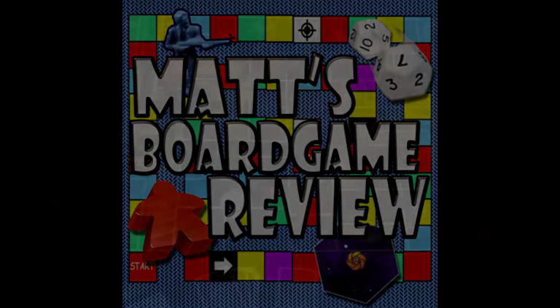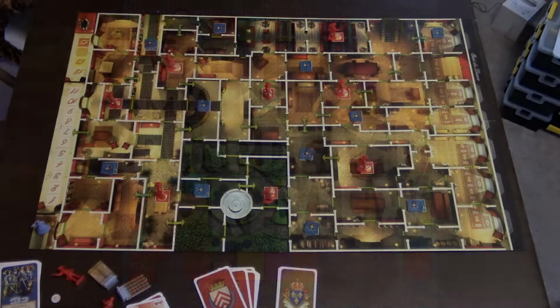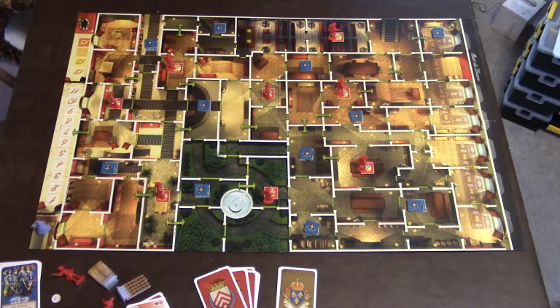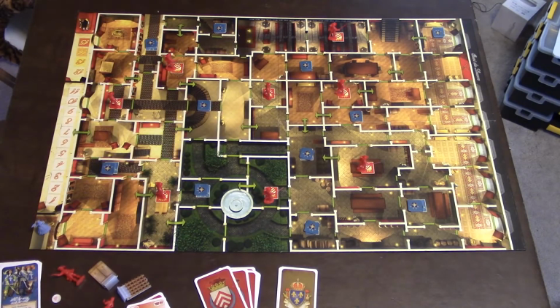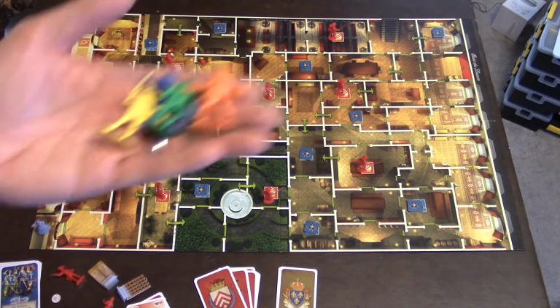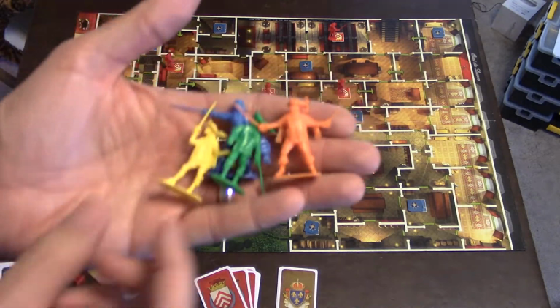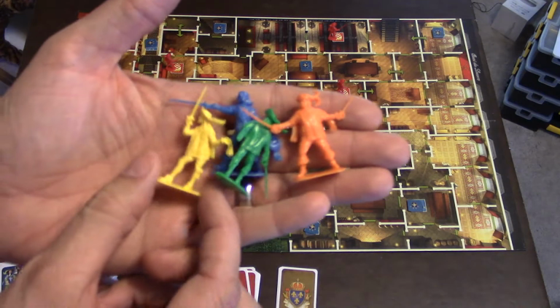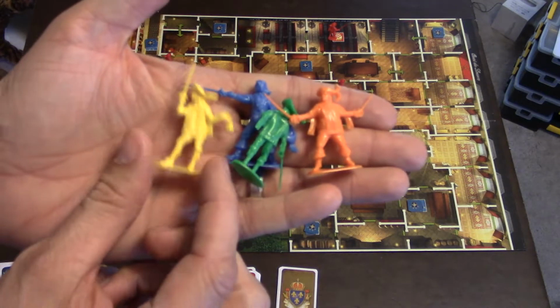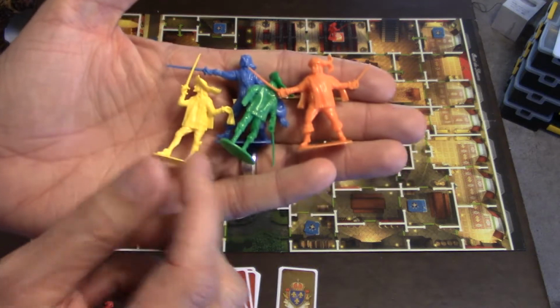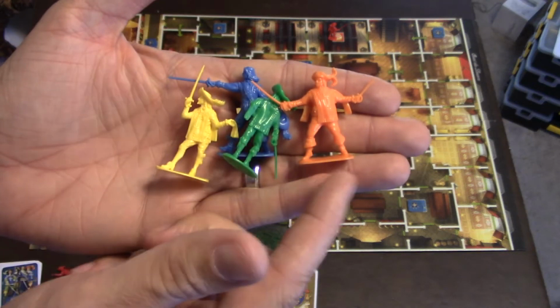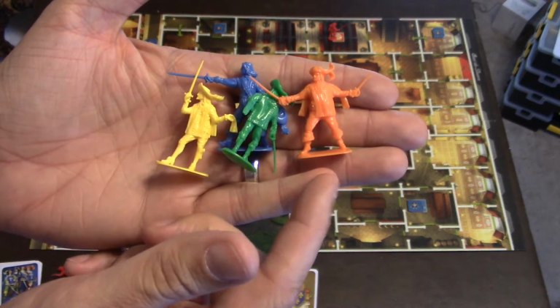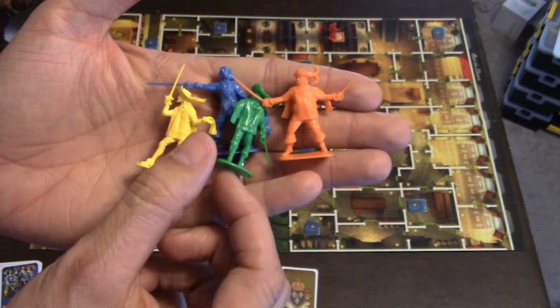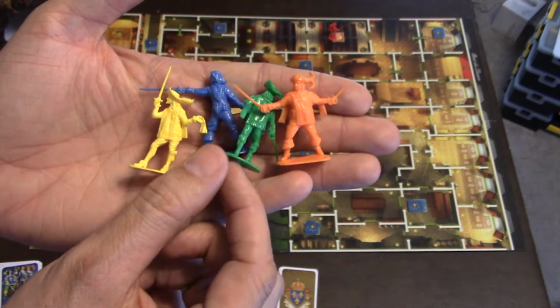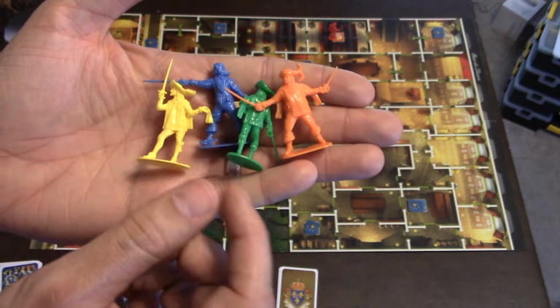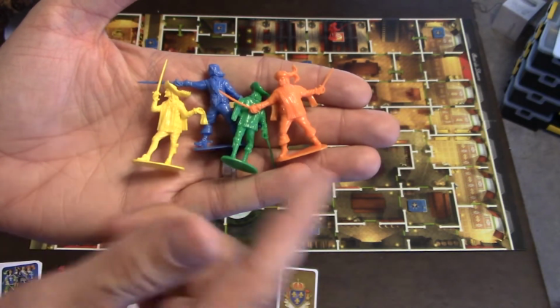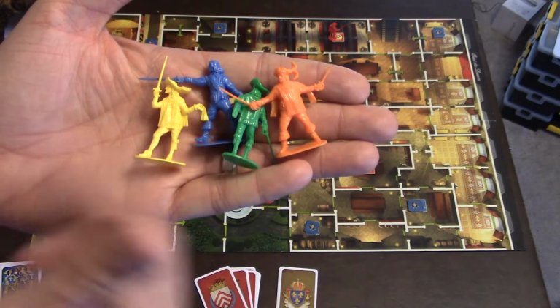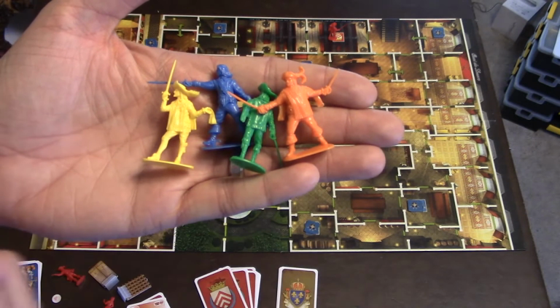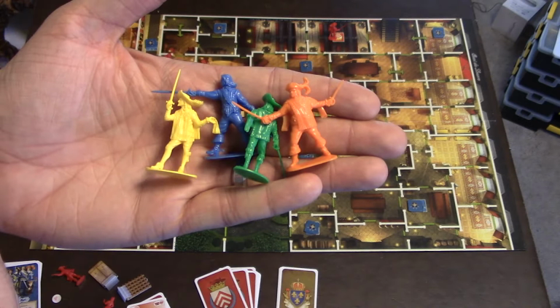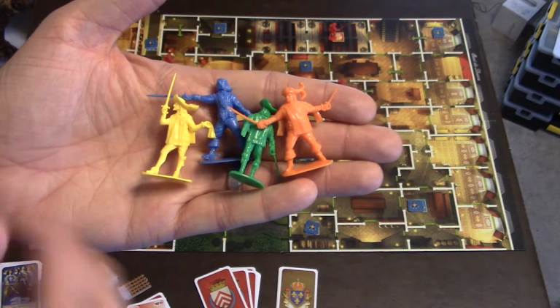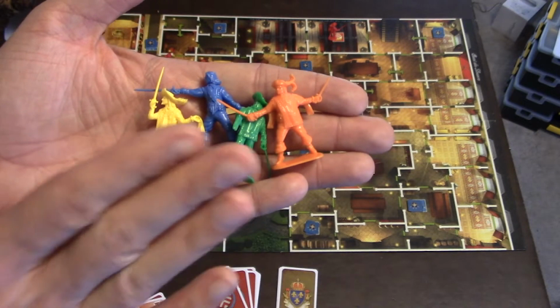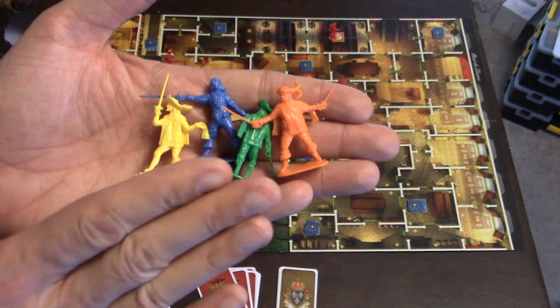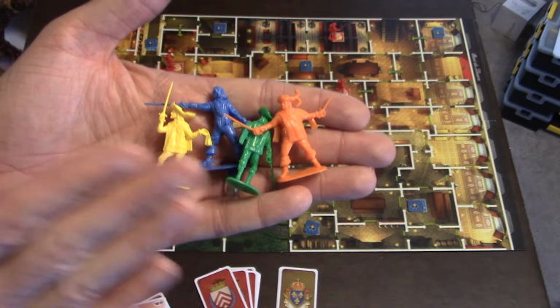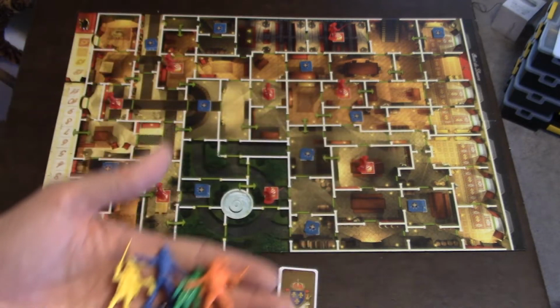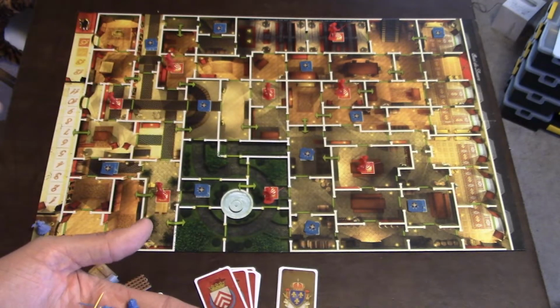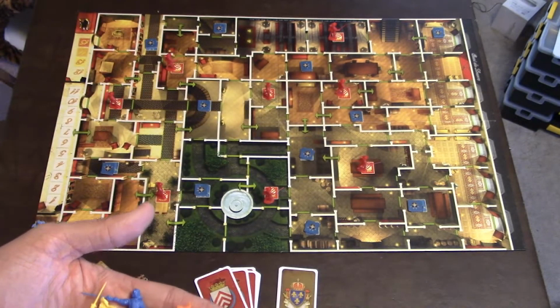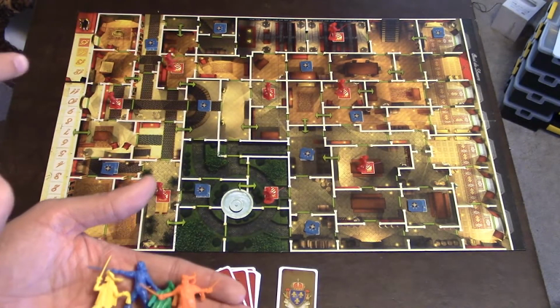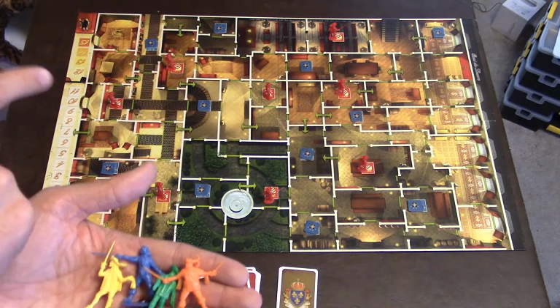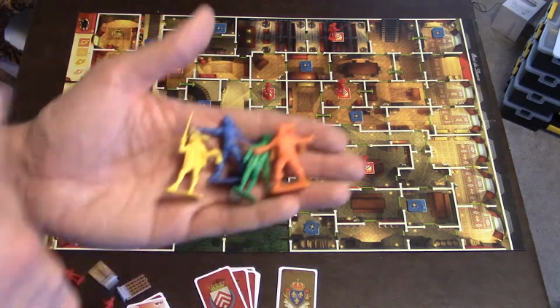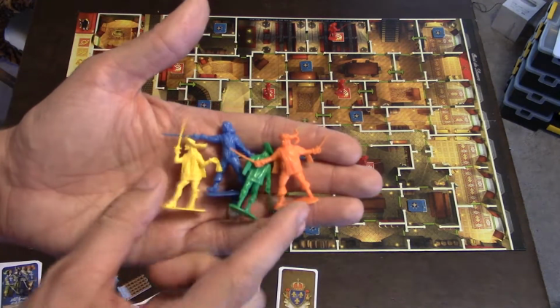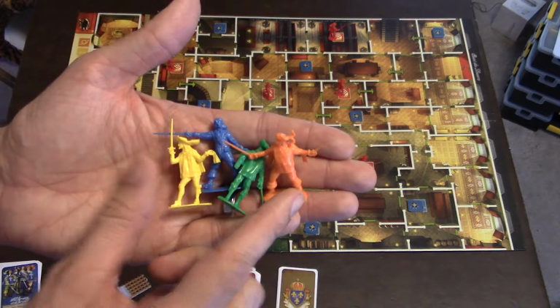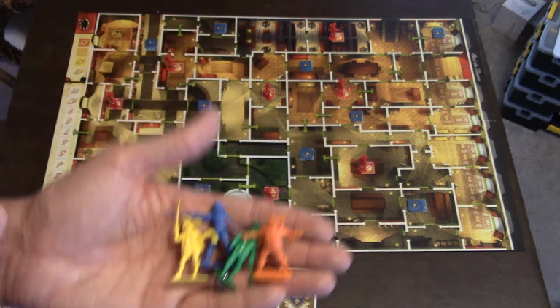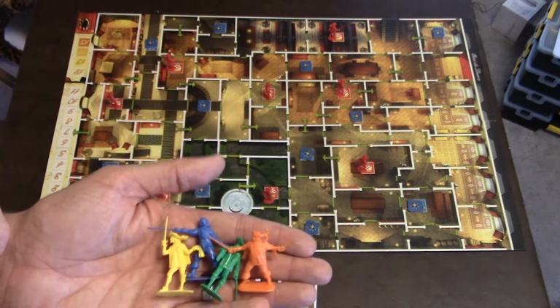The setup for the game is very simple. The first player is going to be one of the Musketeers. If you have more than one player, they'll be splitting the Musketeers. One player is always going to be the Musketeers and one player is always going to be the Cardinals. So in a two-player game, it'd be all Musketeers versus one Cardinal.